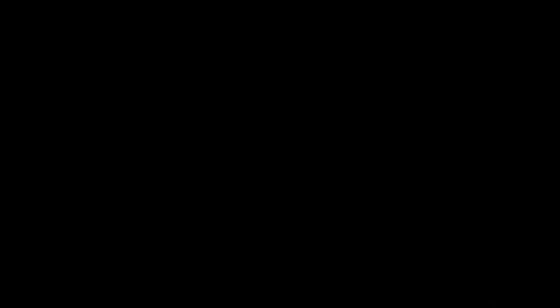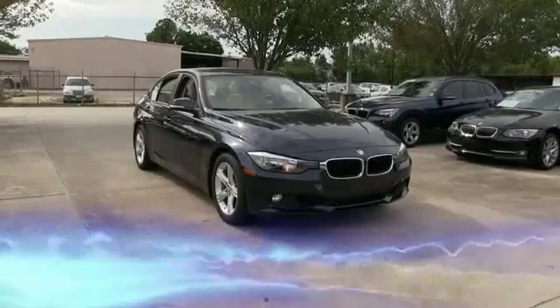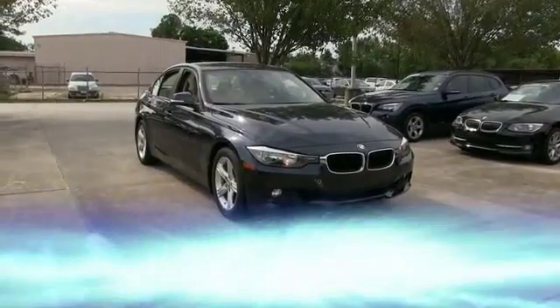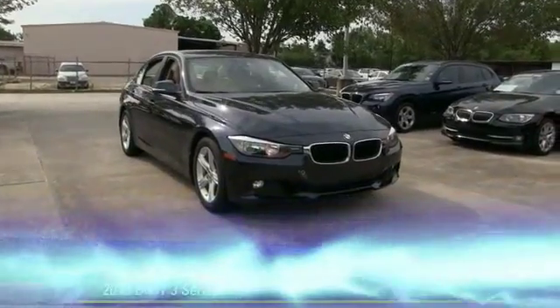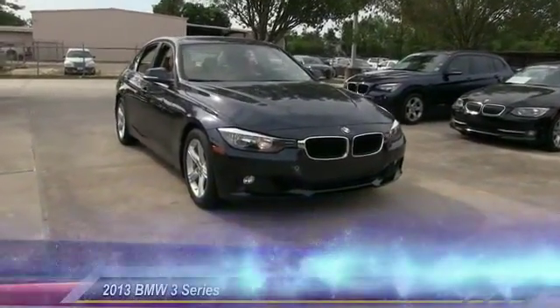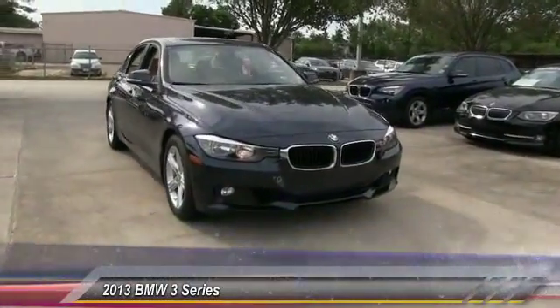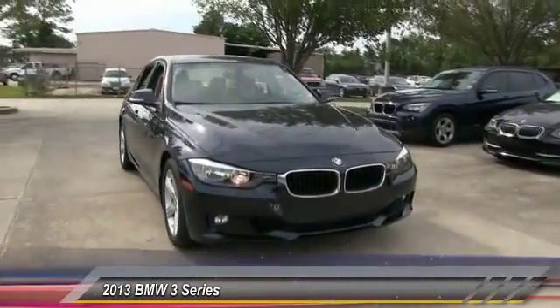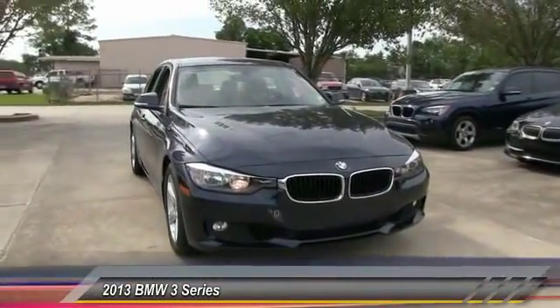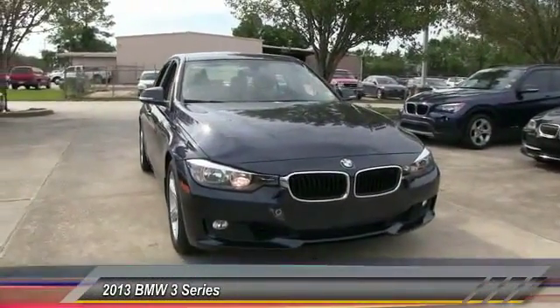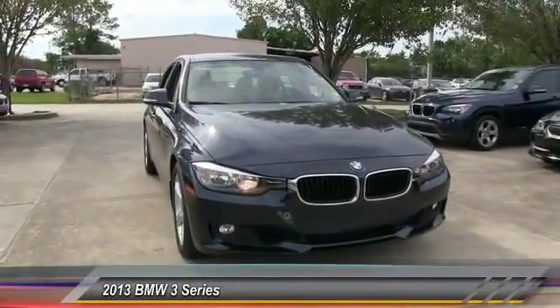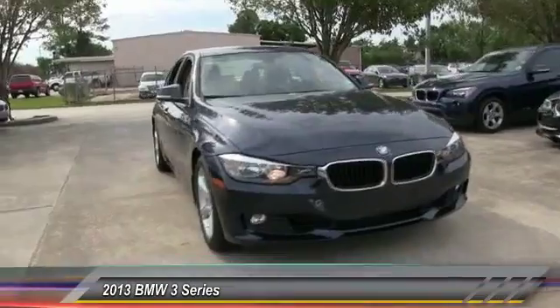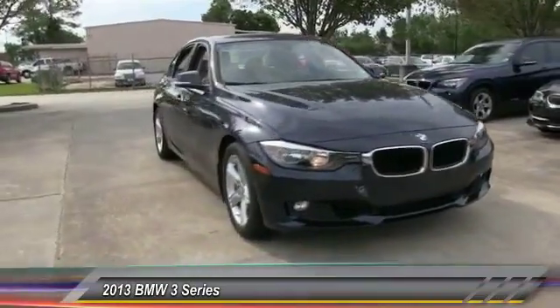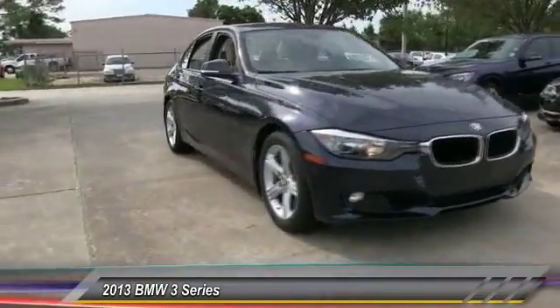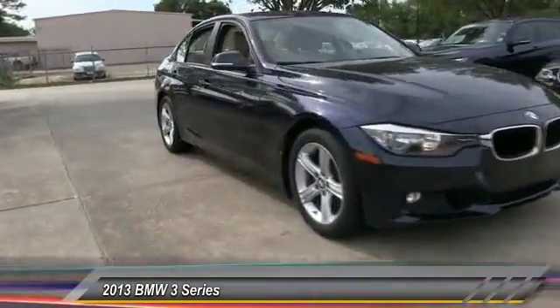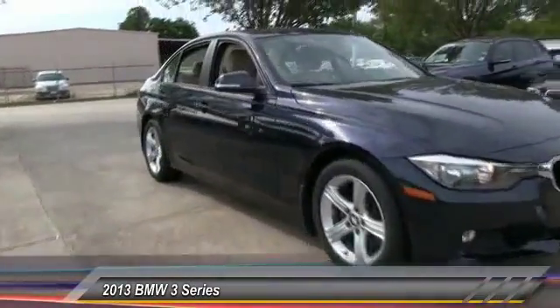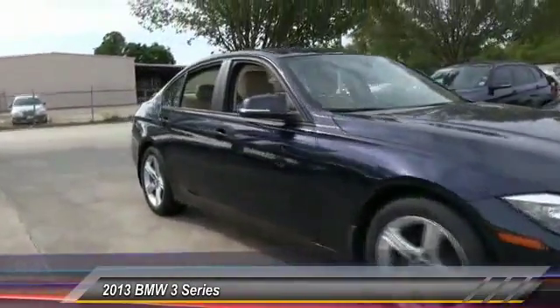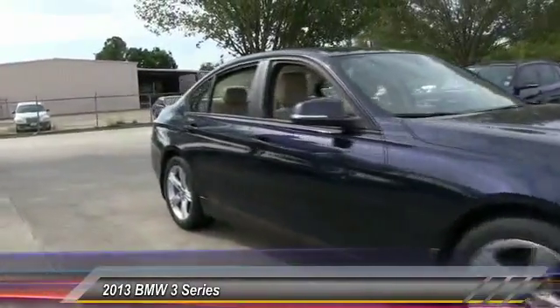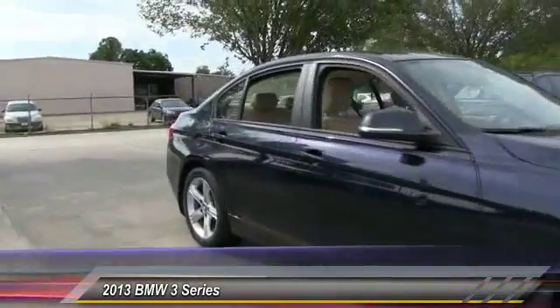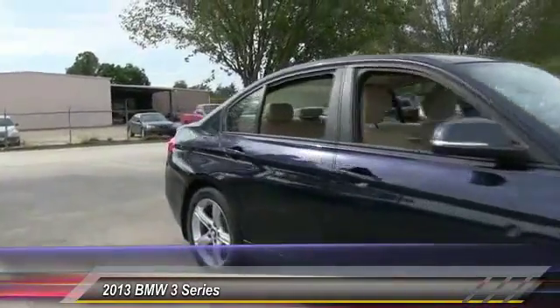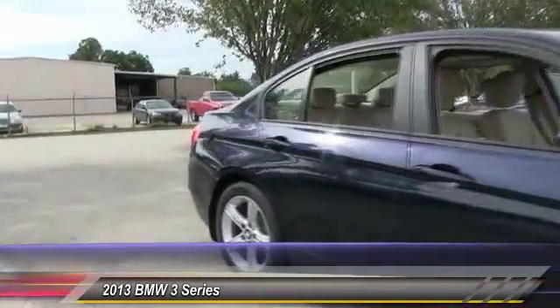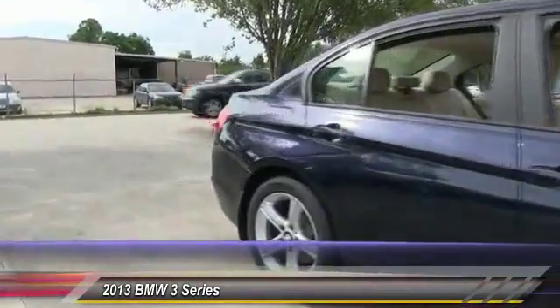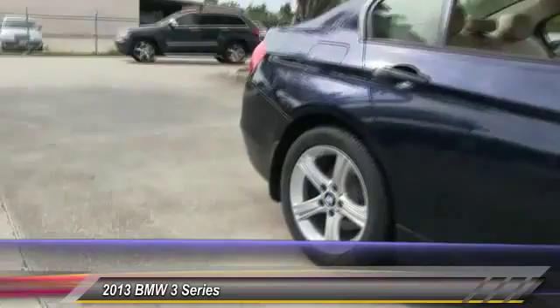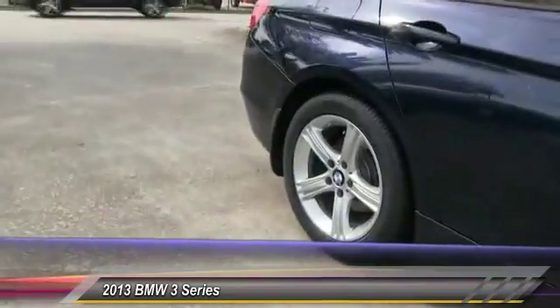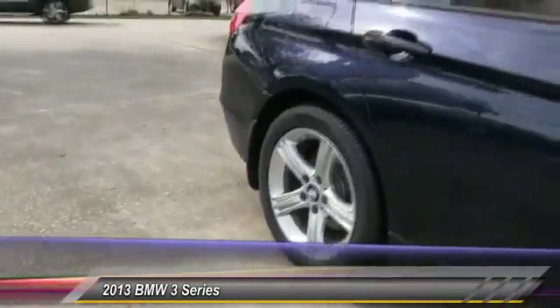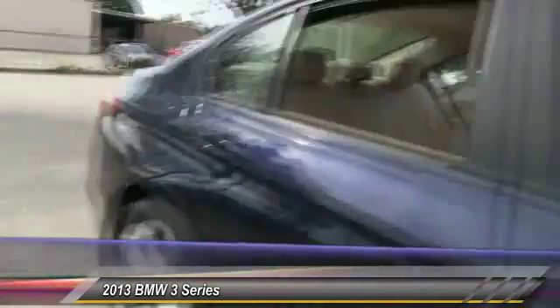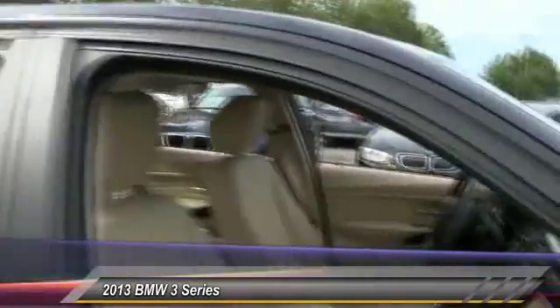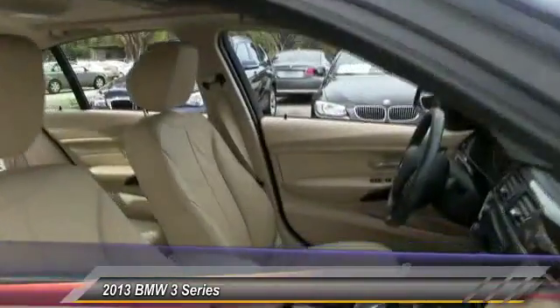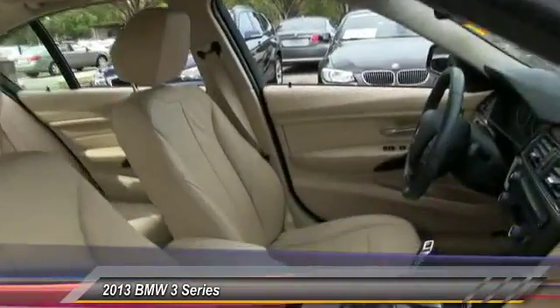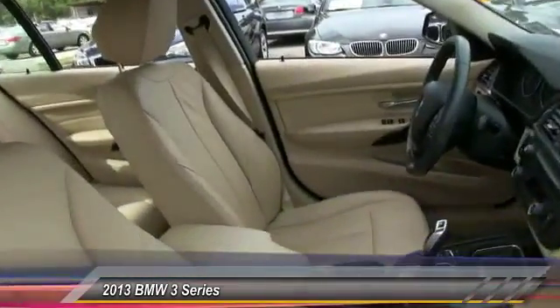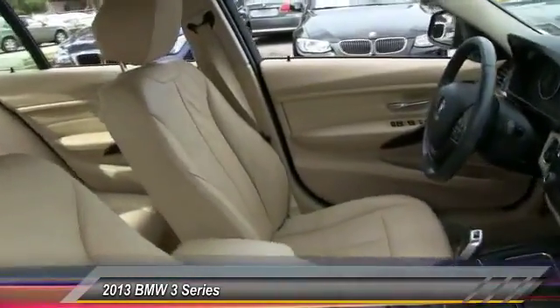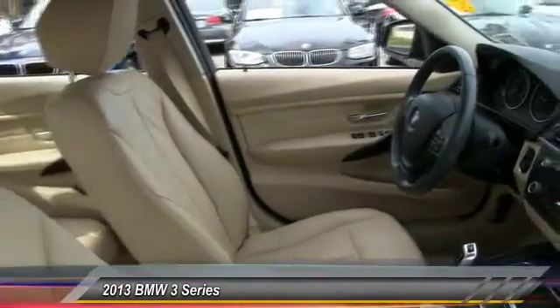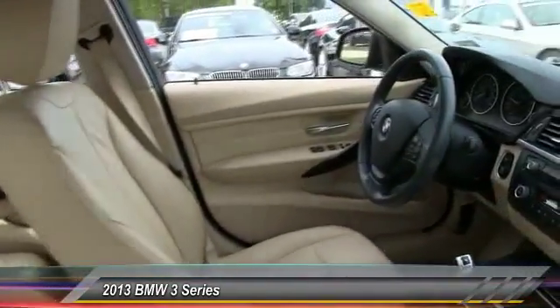The 2013 3 Series — proof that all good things come in 3s. The BMW 3 Series has a well-deserved reputation for packing outstanding driving dynamics and excellent quality, and is priced below $30,000.